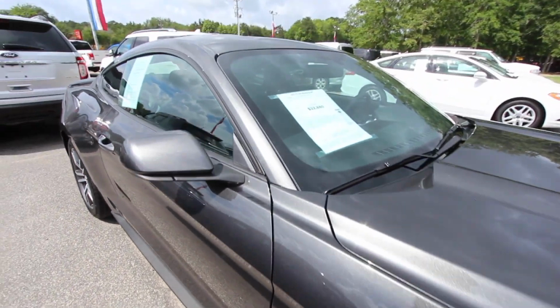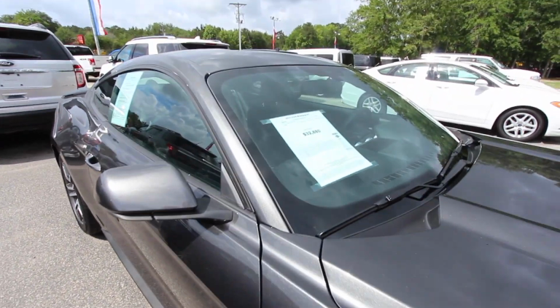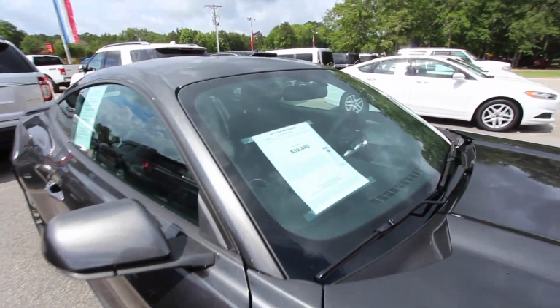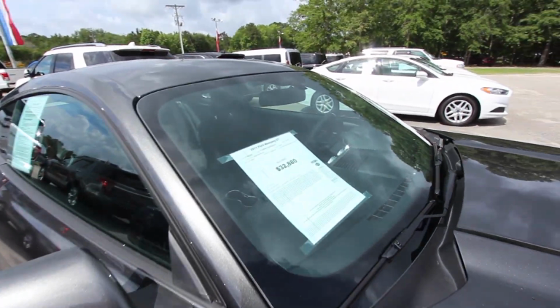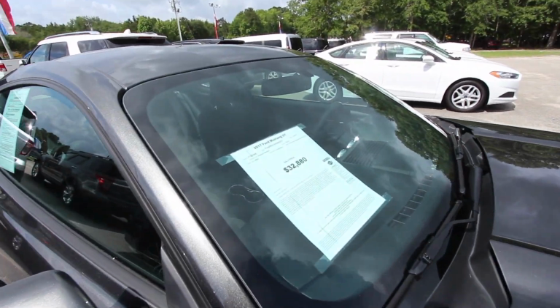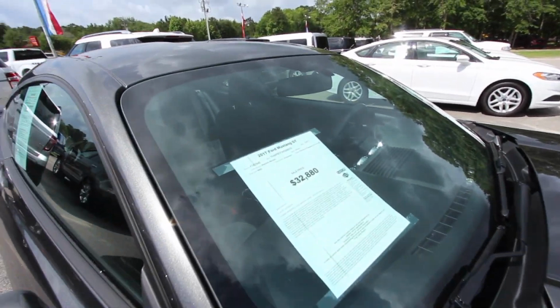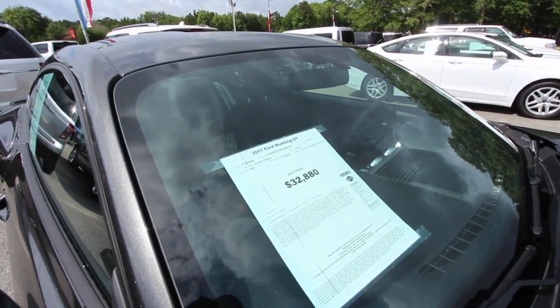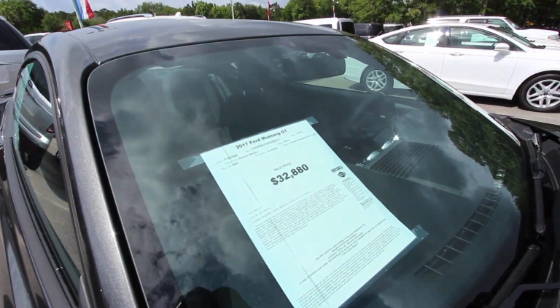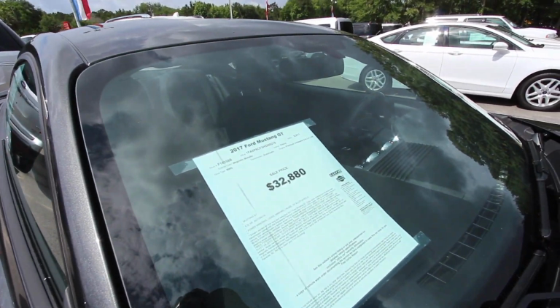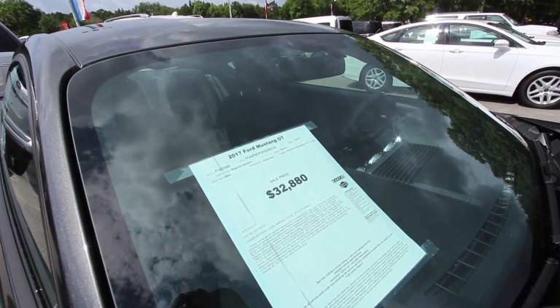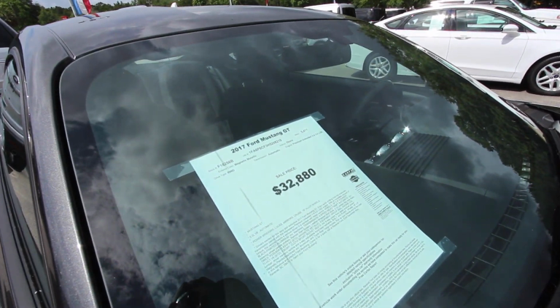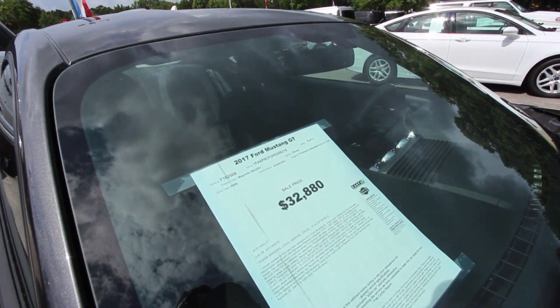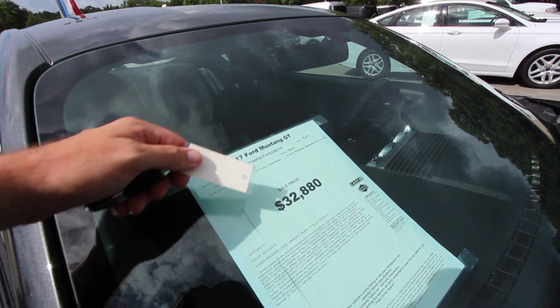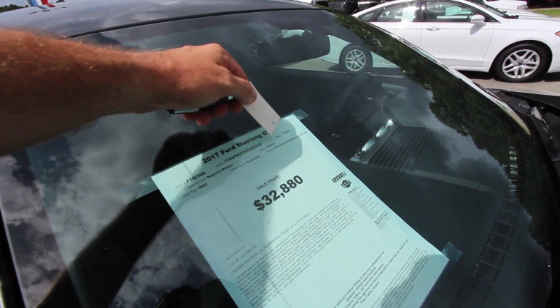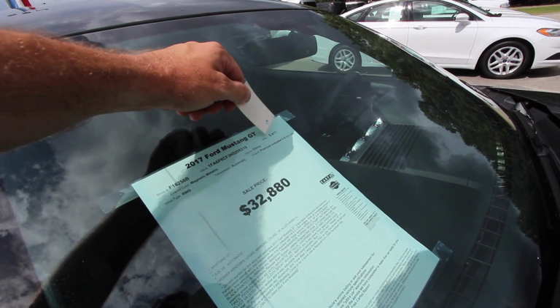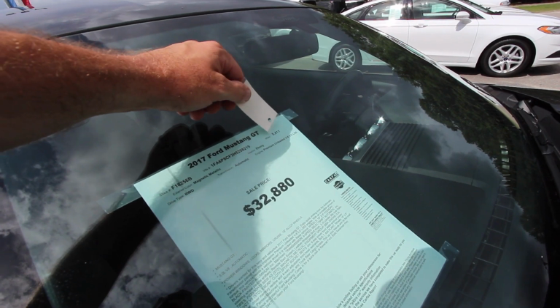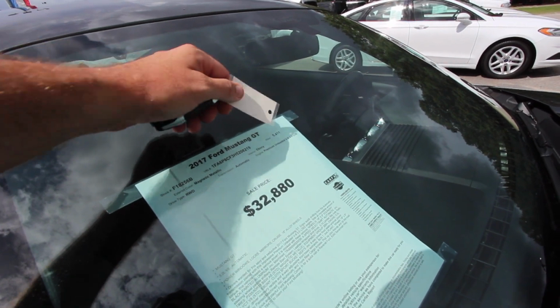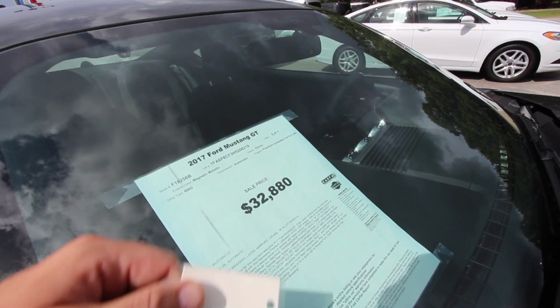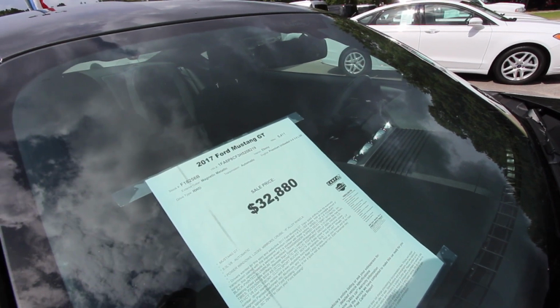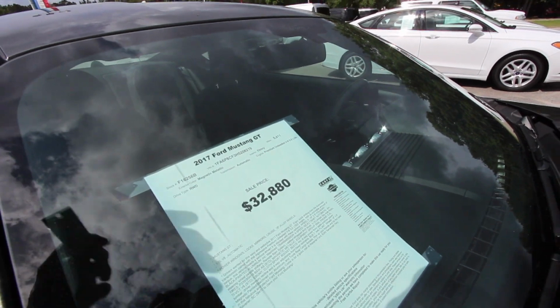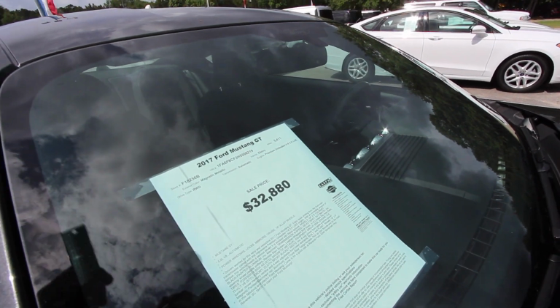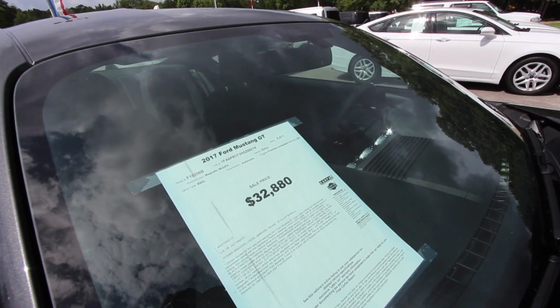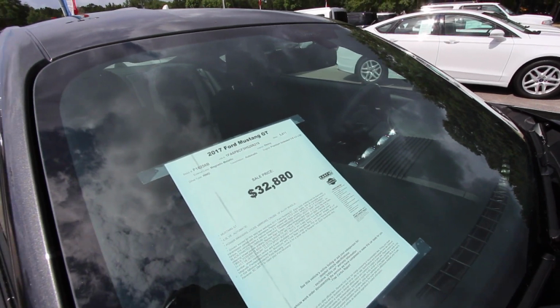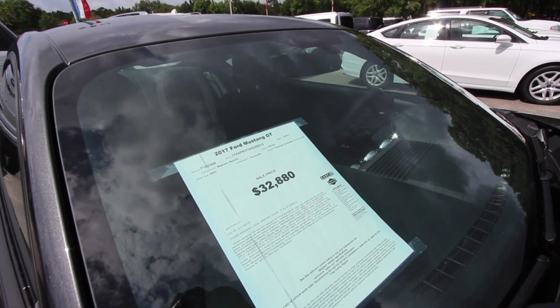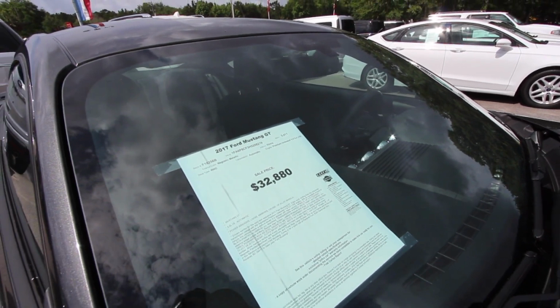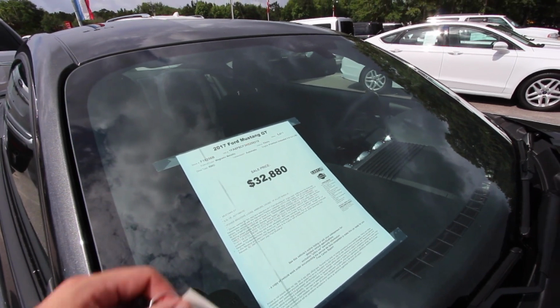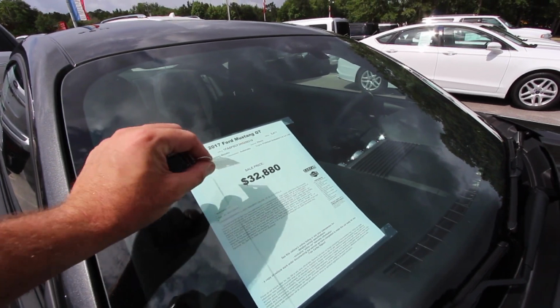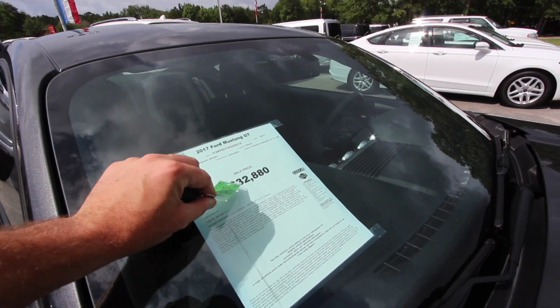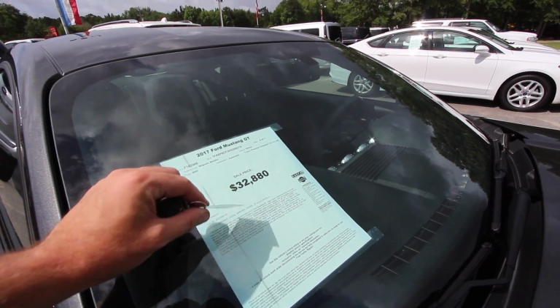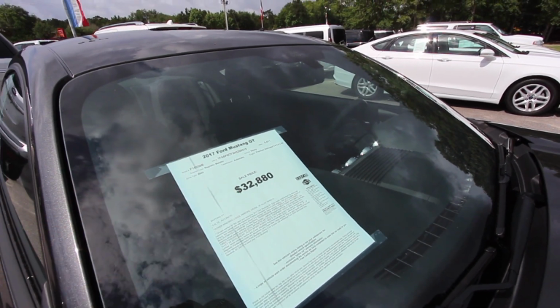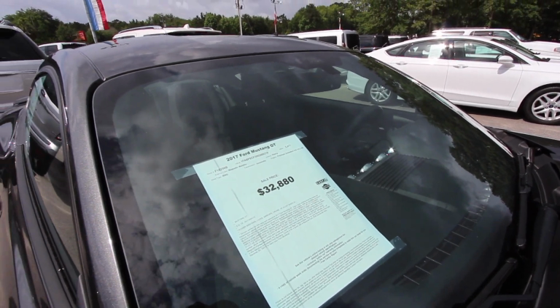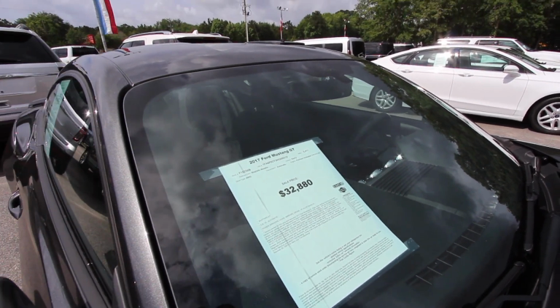Great price — $32,880. Extremely low mileage at just 5,411 miles. And again, $32,880.